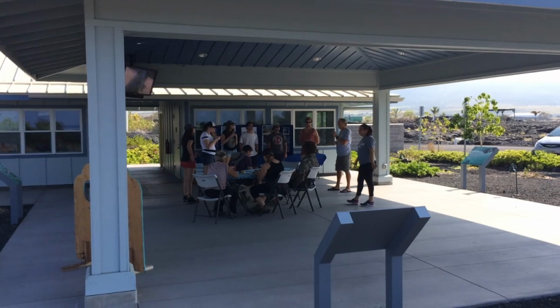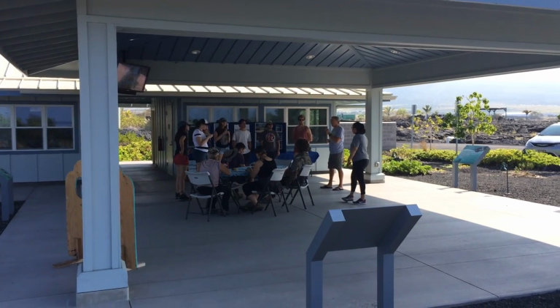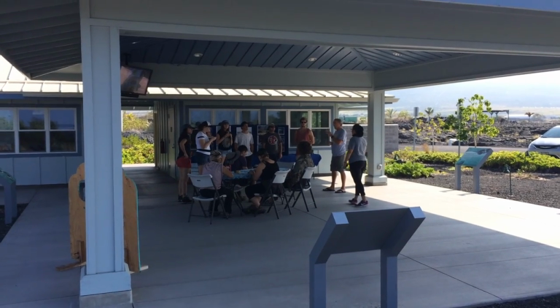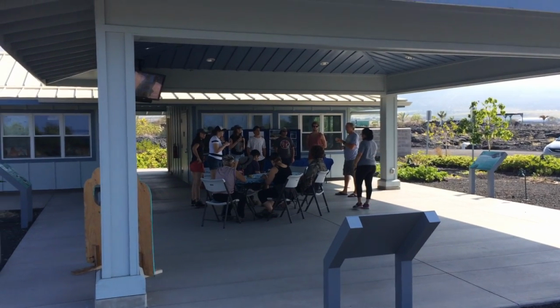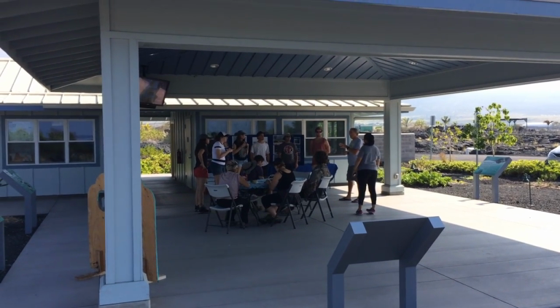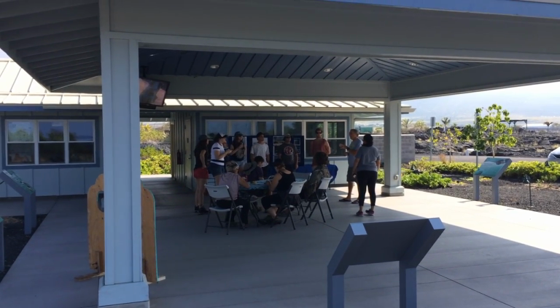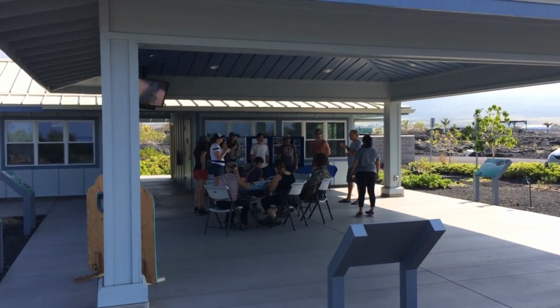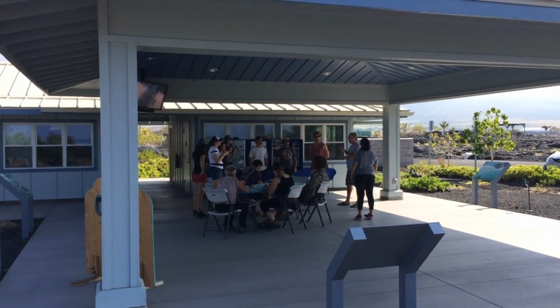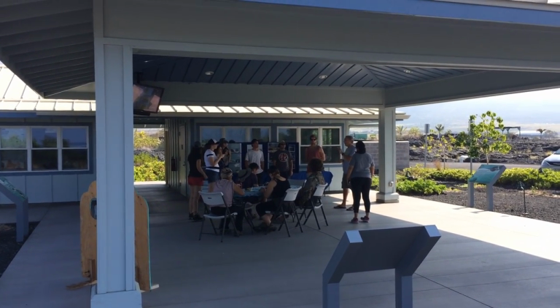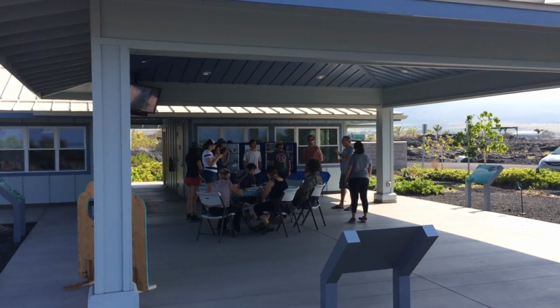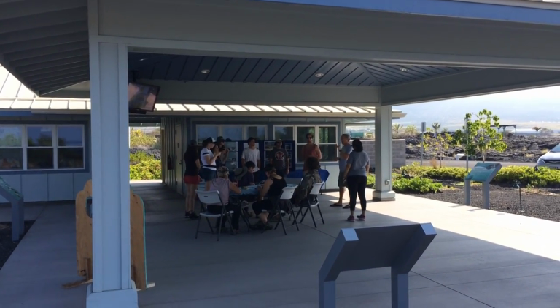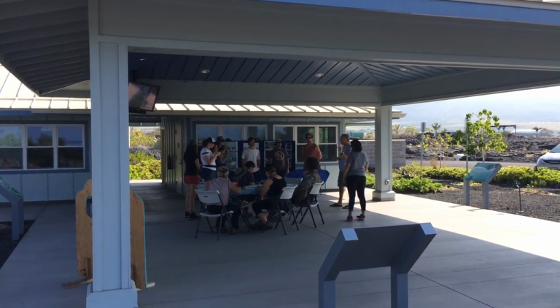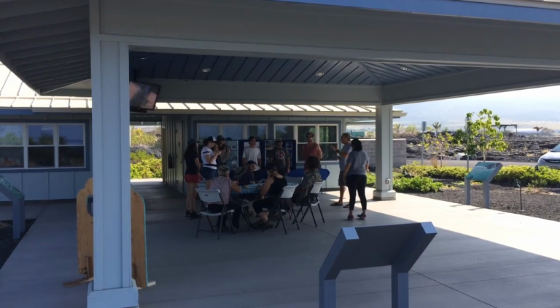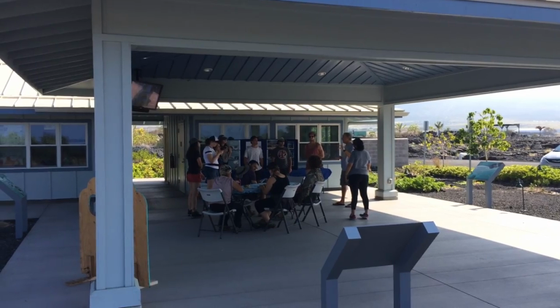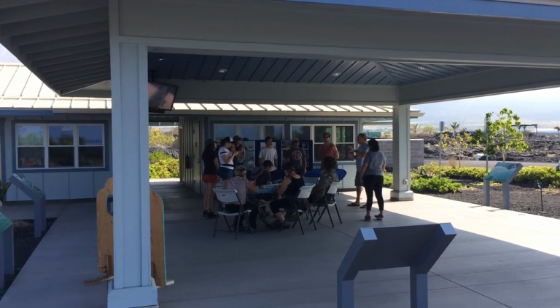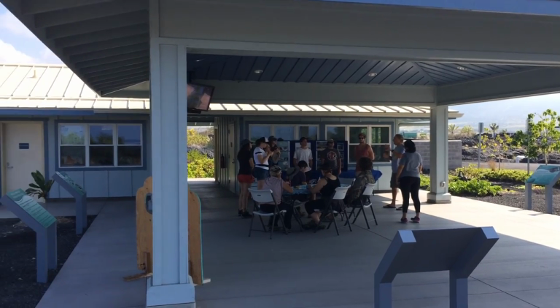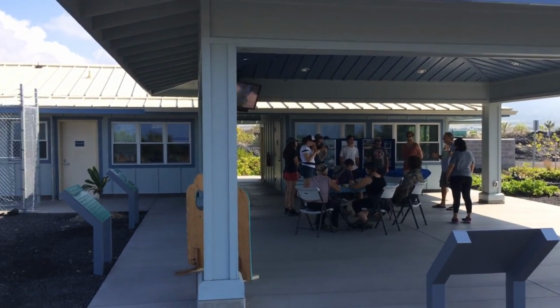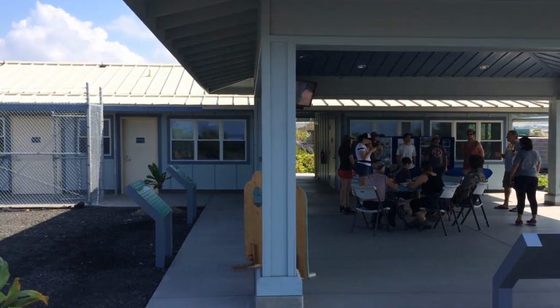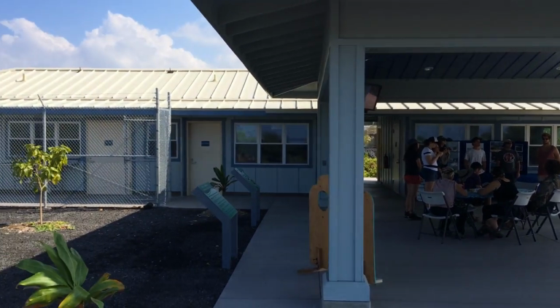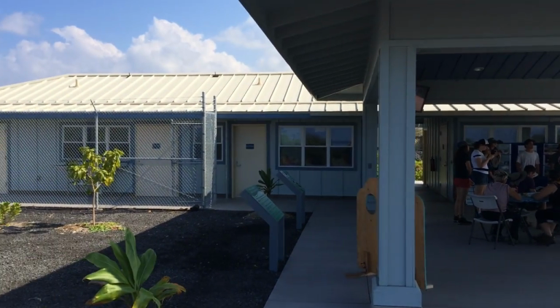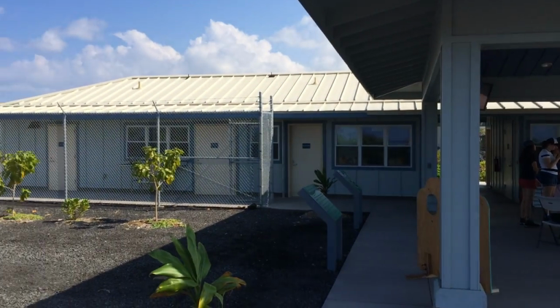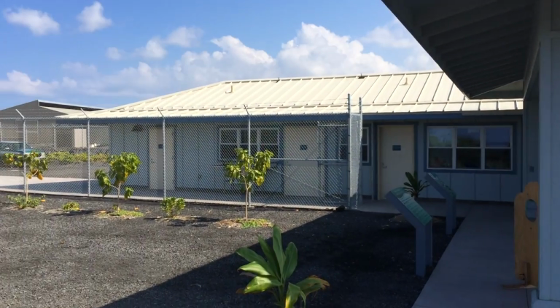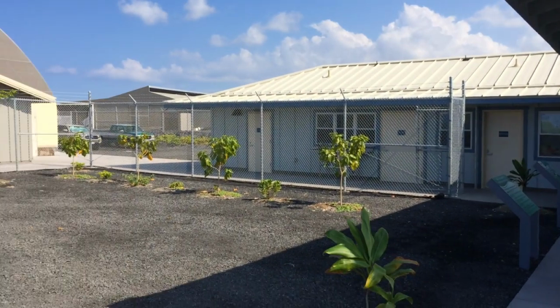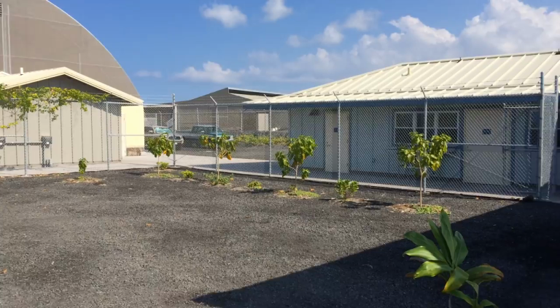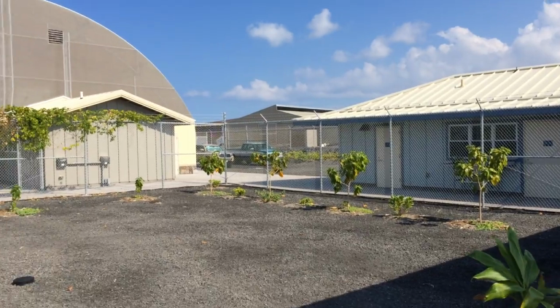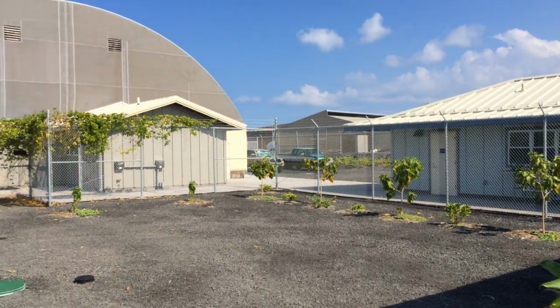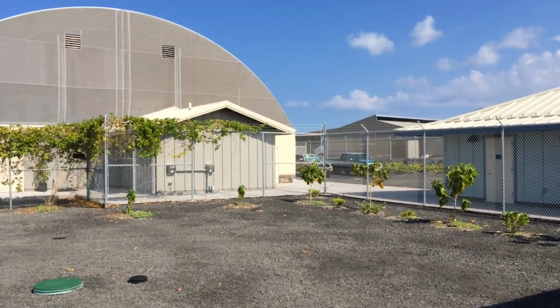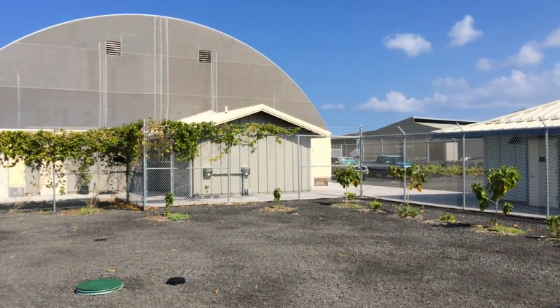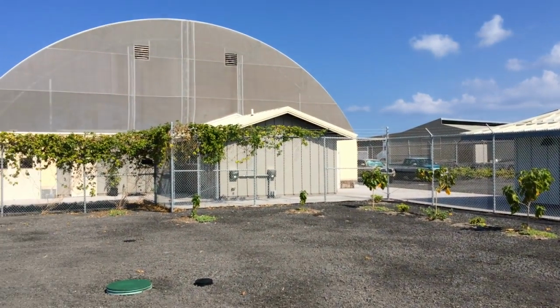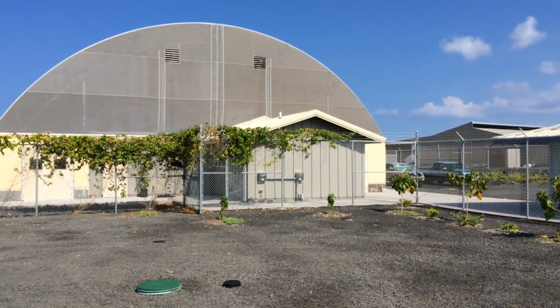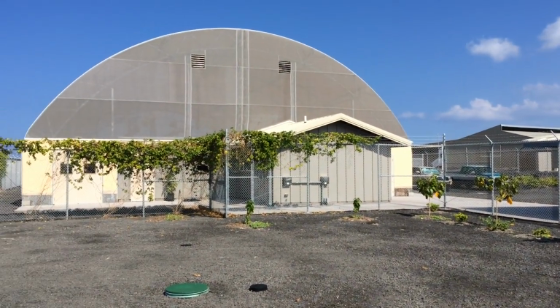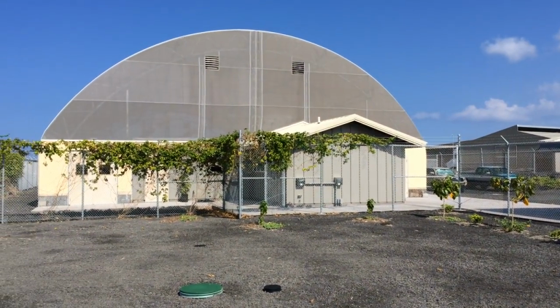We're here at Kikeola, which is next to the OTEC plant here in Kona. It's a Marine Mammal Center satellite facility — the main mothership is in Sausalito. This location is just for Hawaiian monk seals.